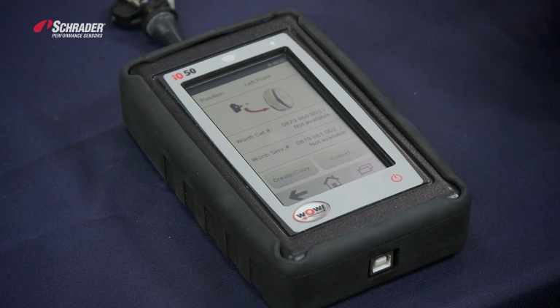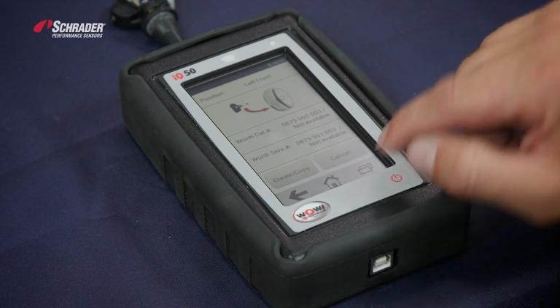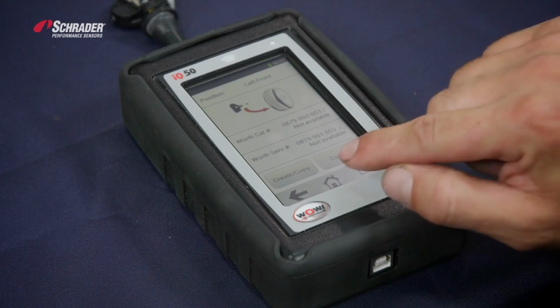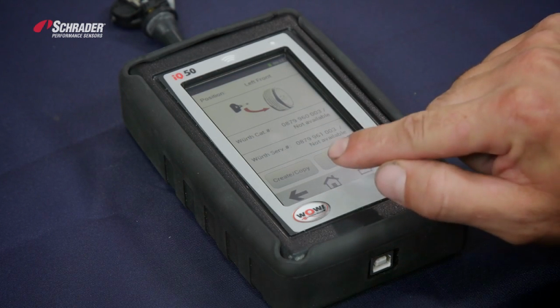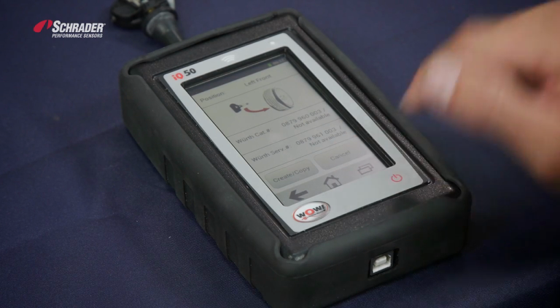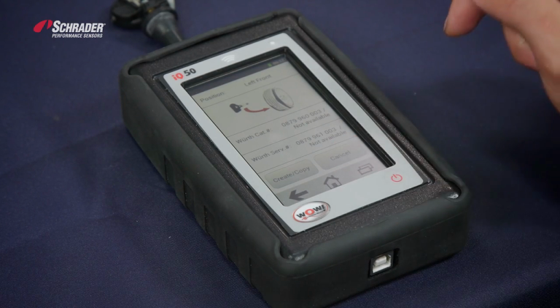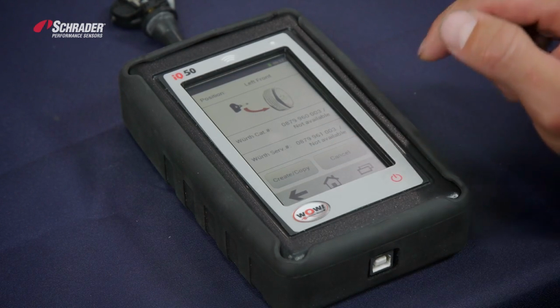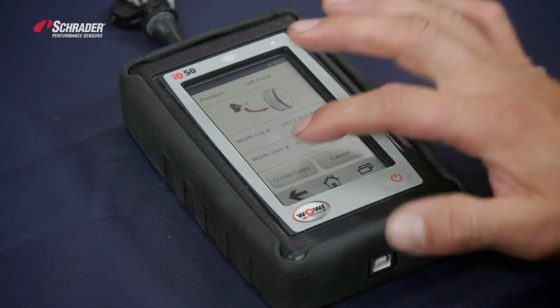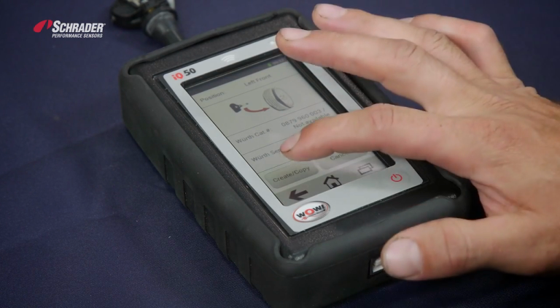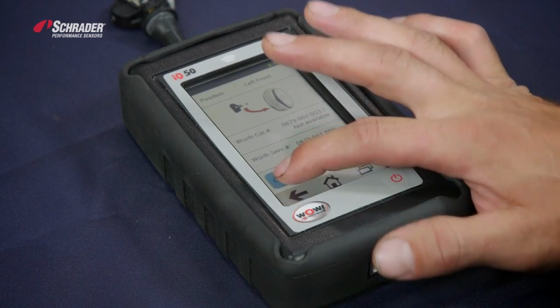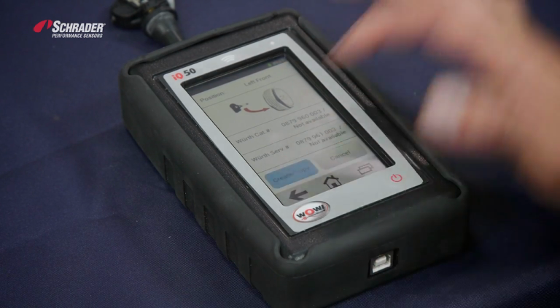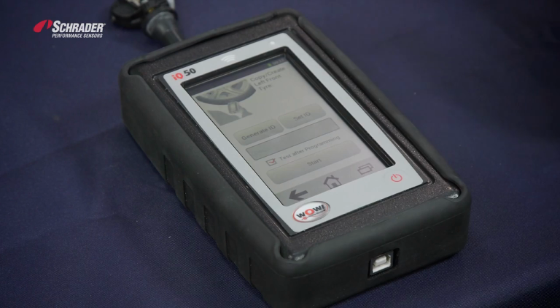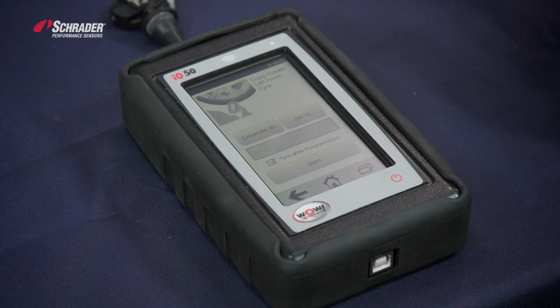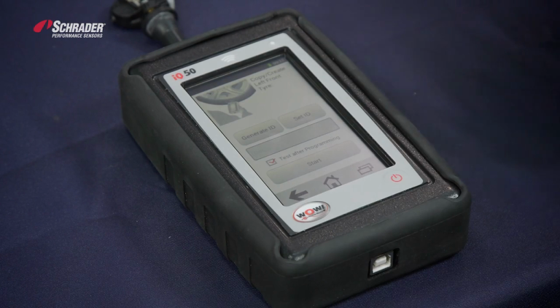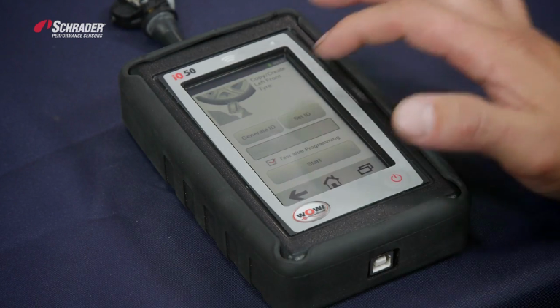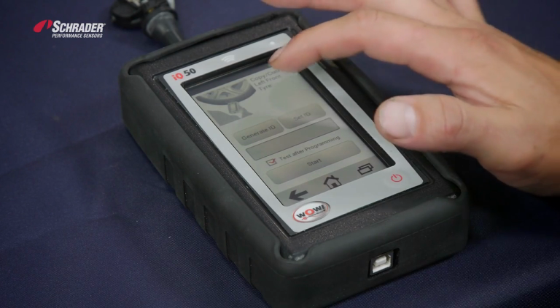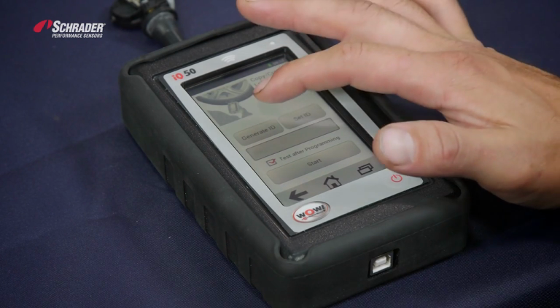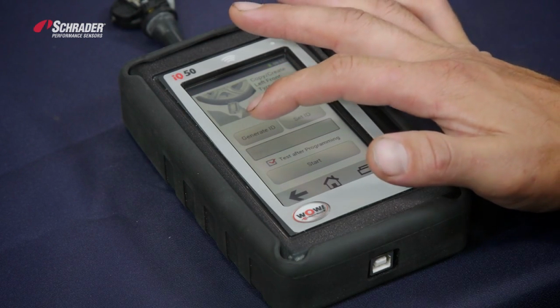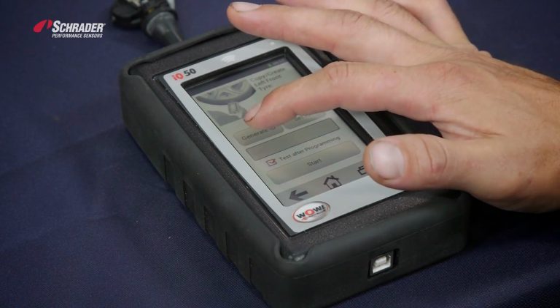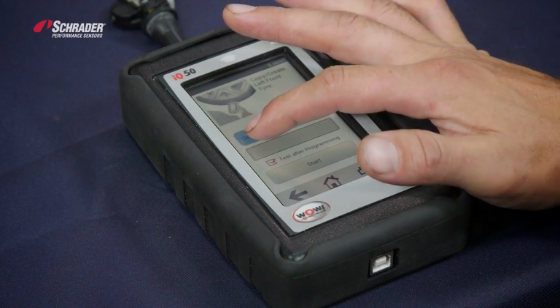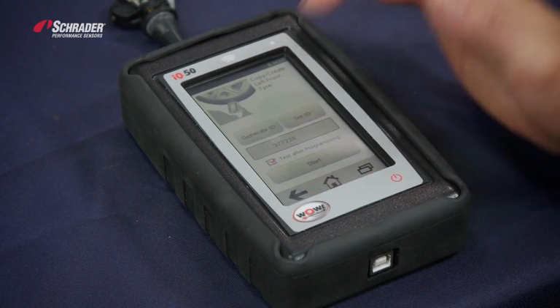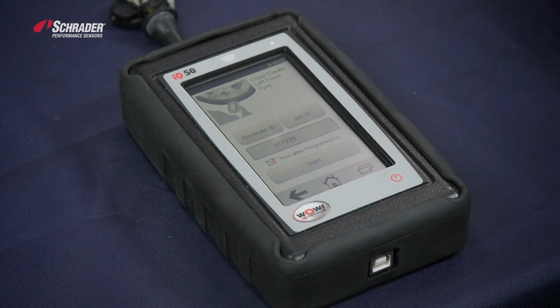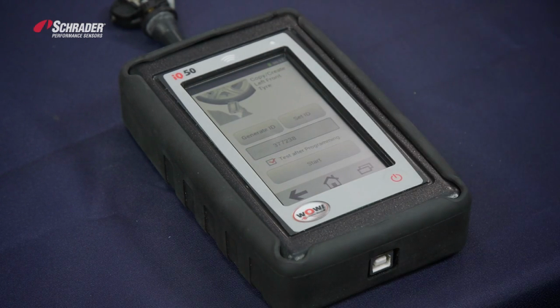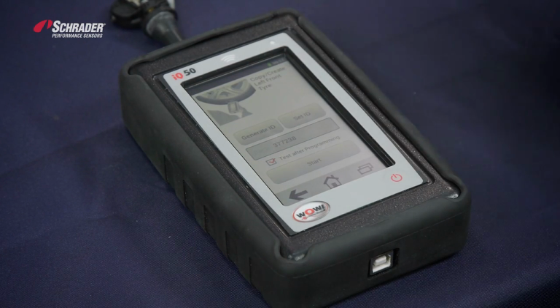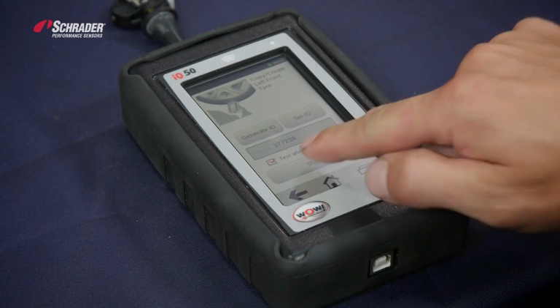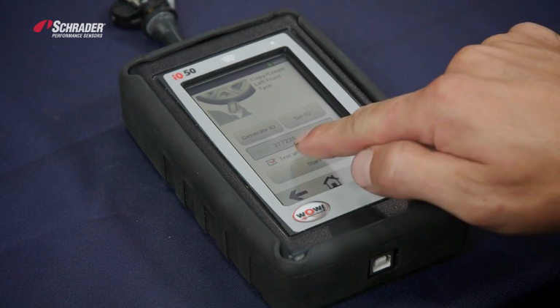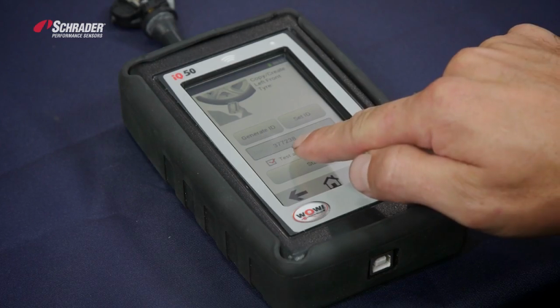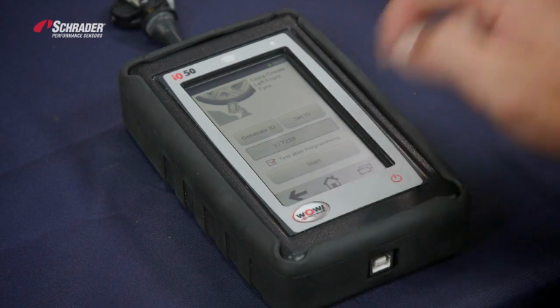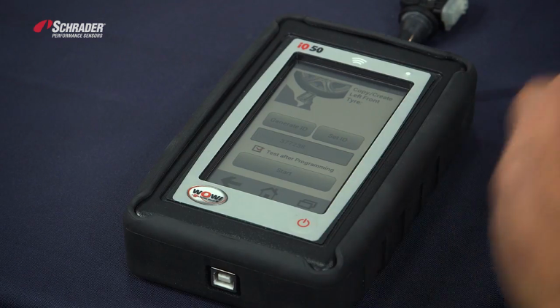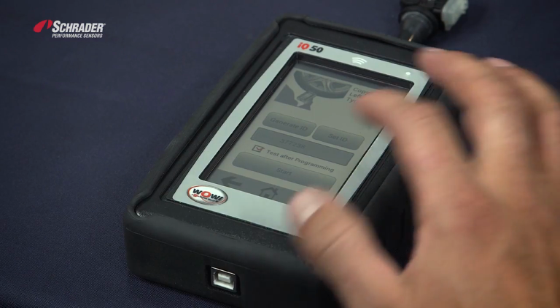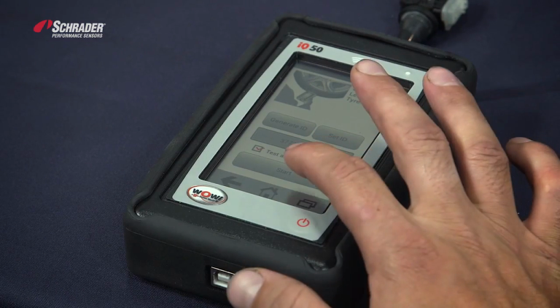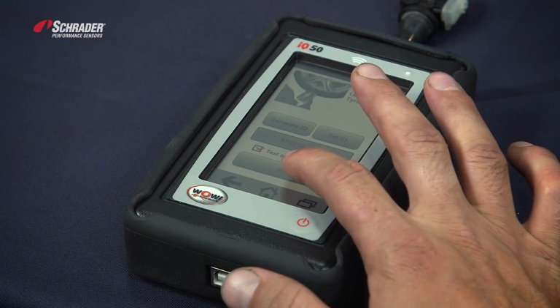We want to create or copy an ID. We want to generate a new ID. There's the new ID right there. Hit start.